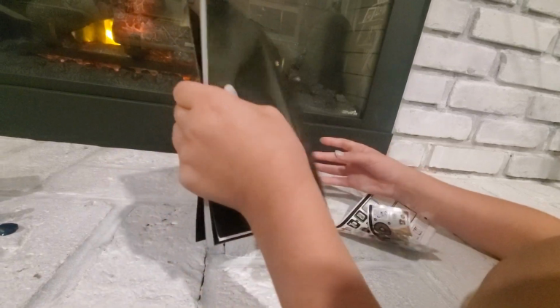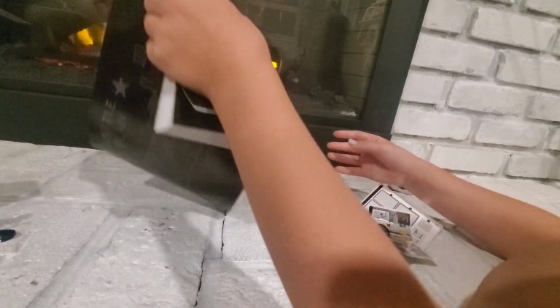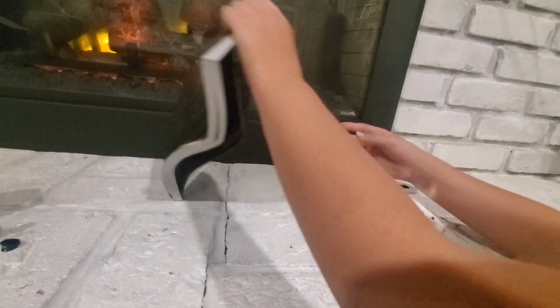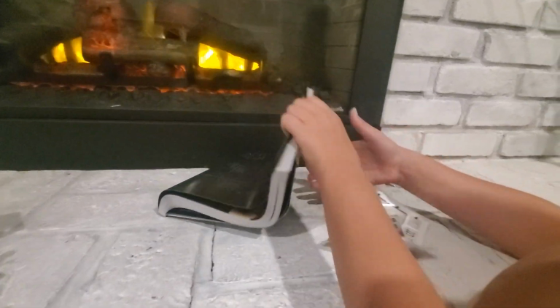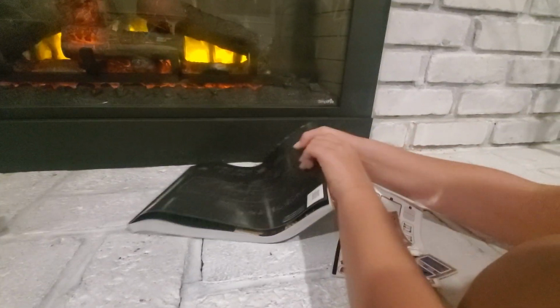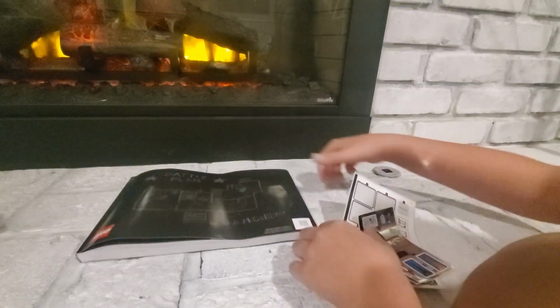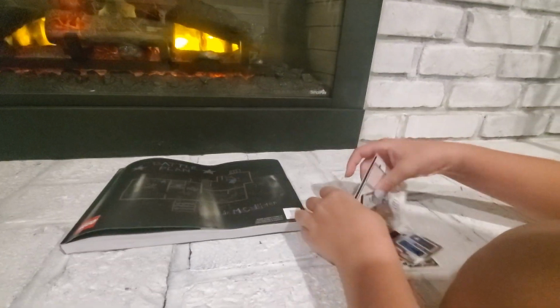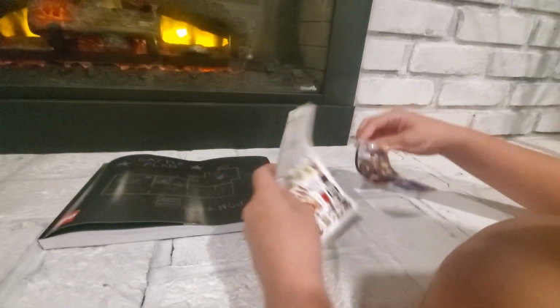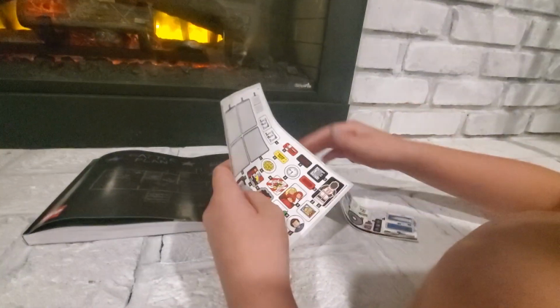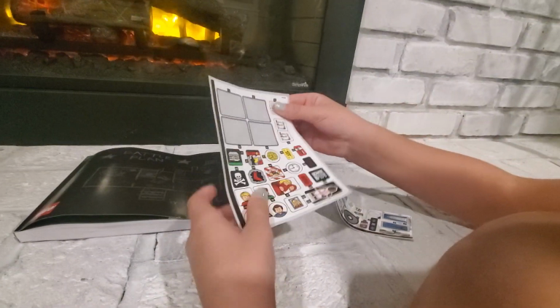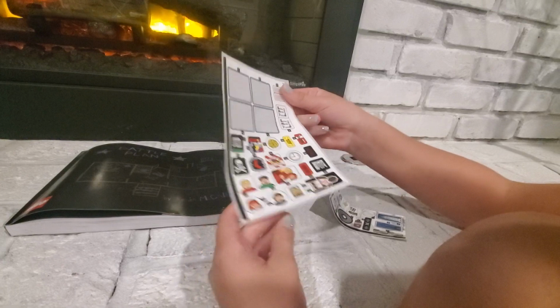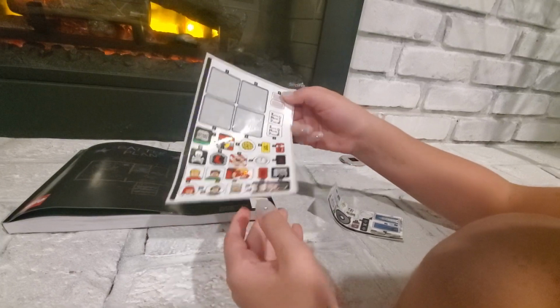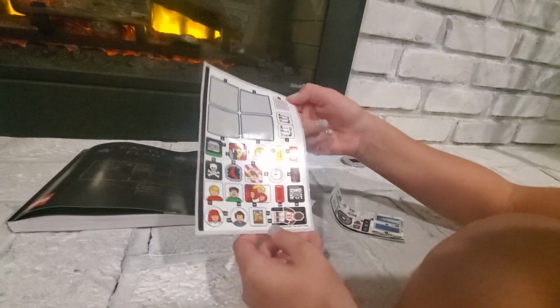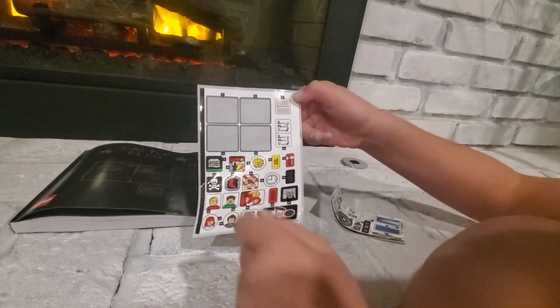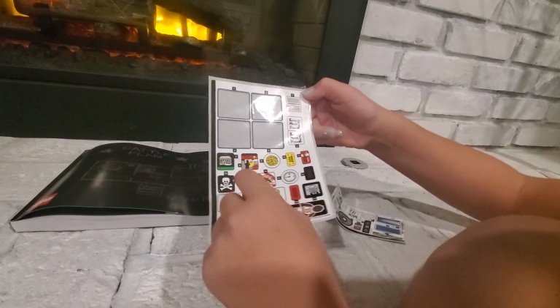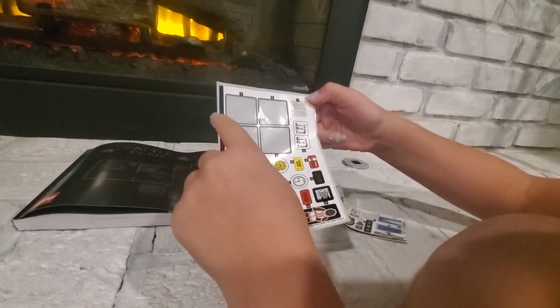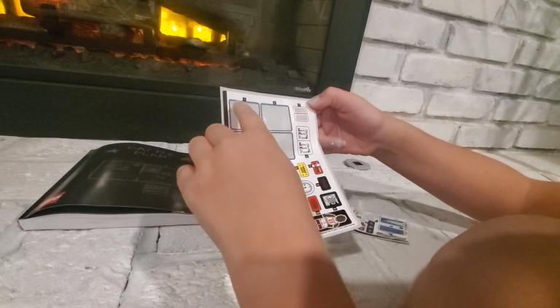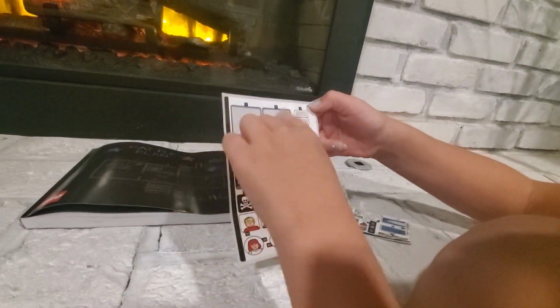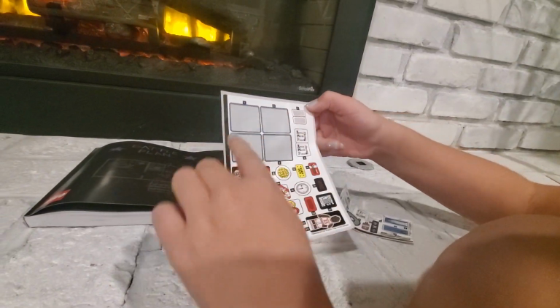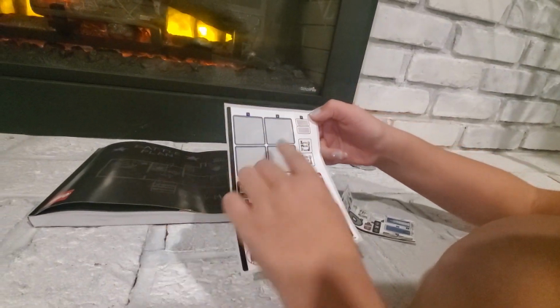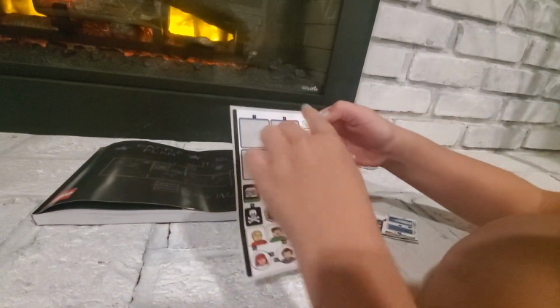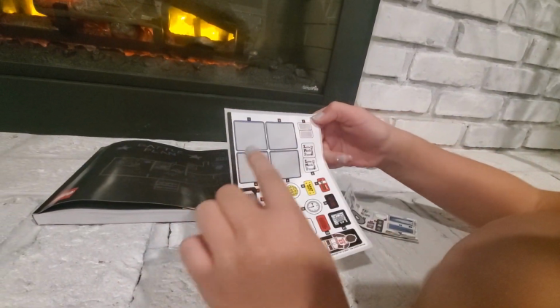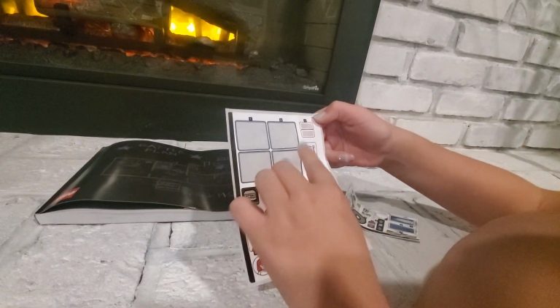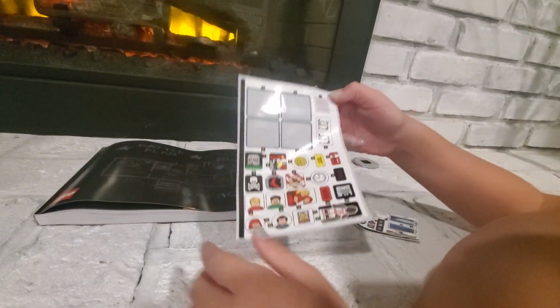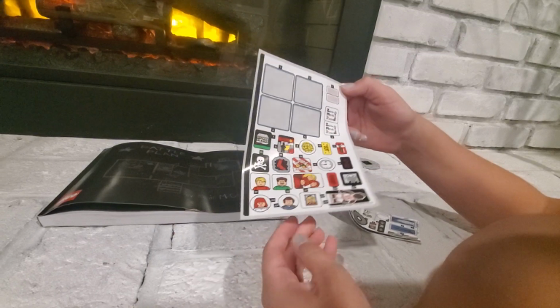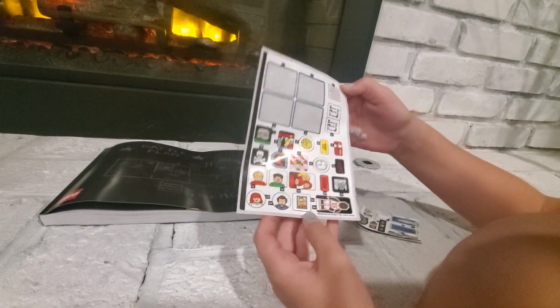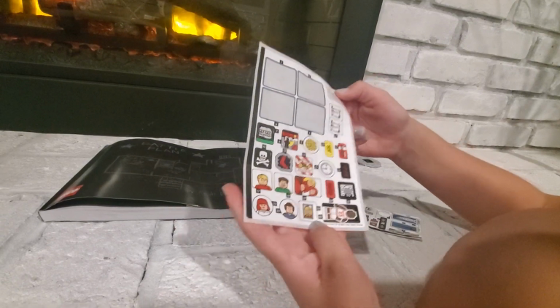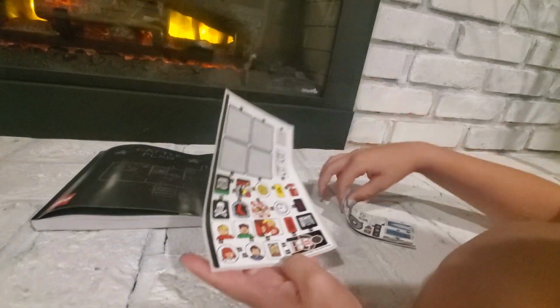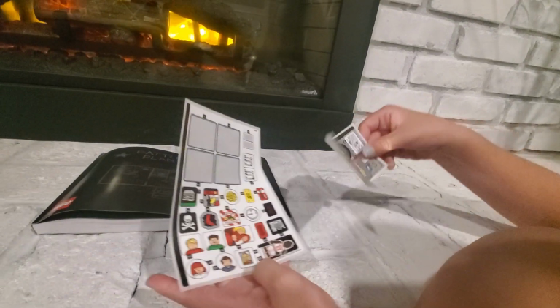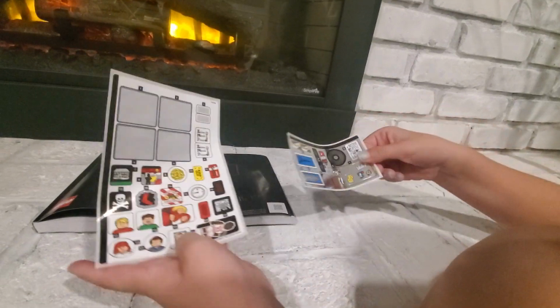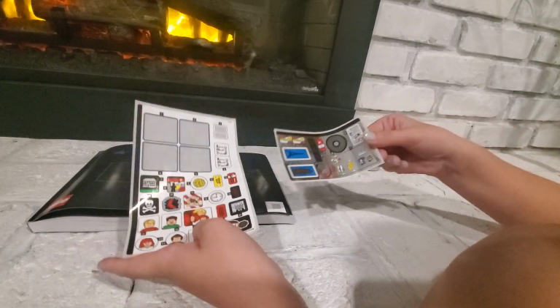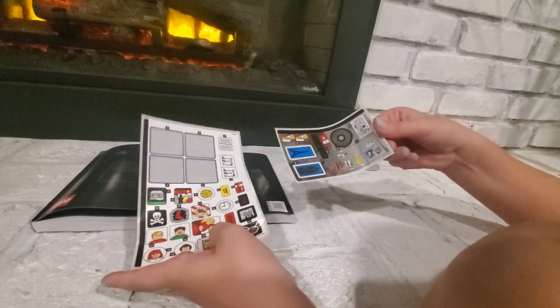And we got some stickers too. We already used some — like one, two, three, four, and five. But there's a lot more stickers.